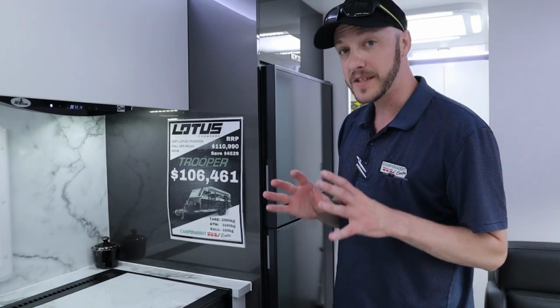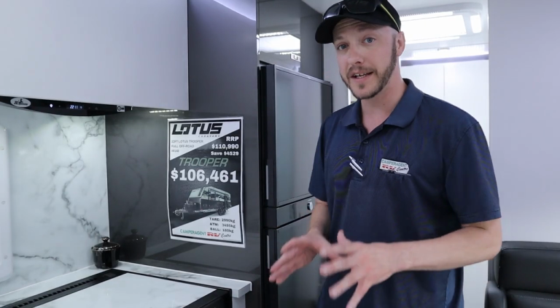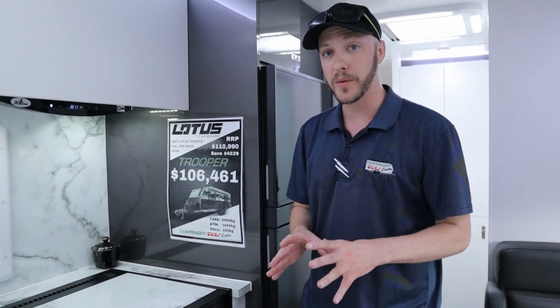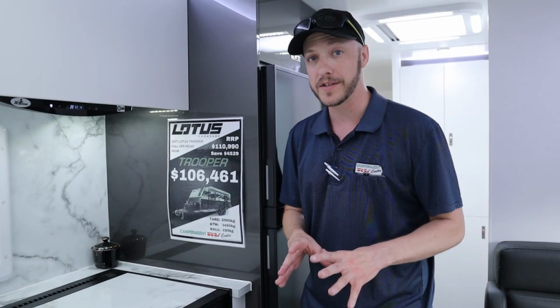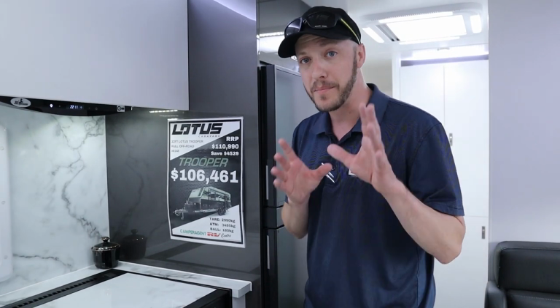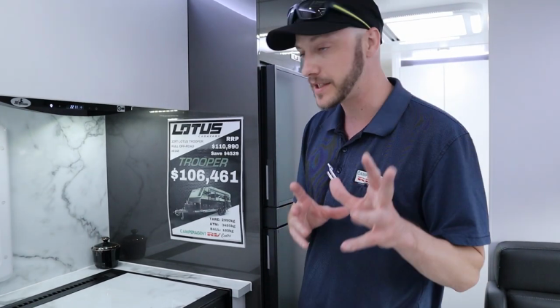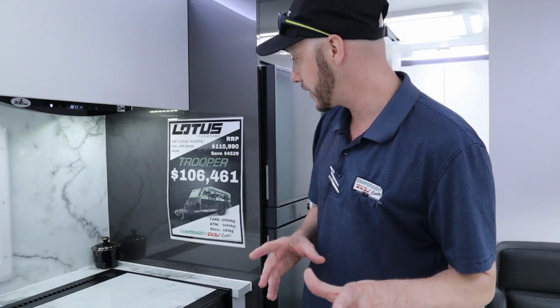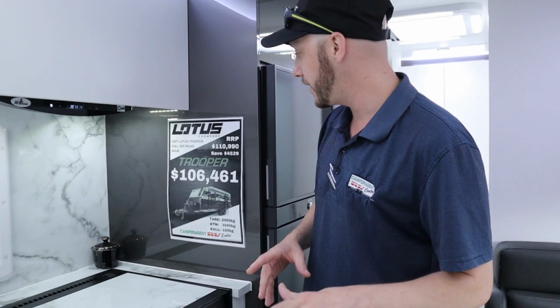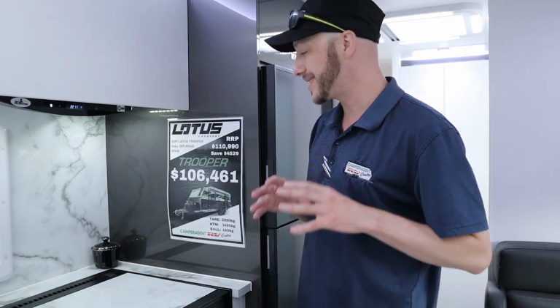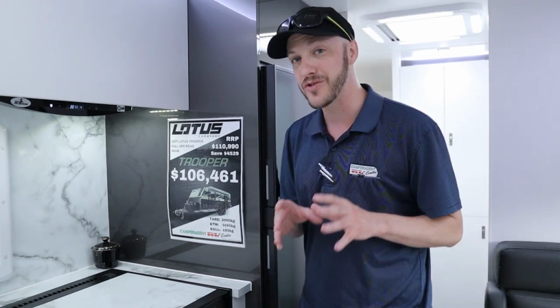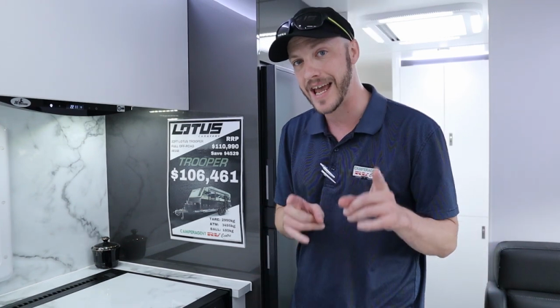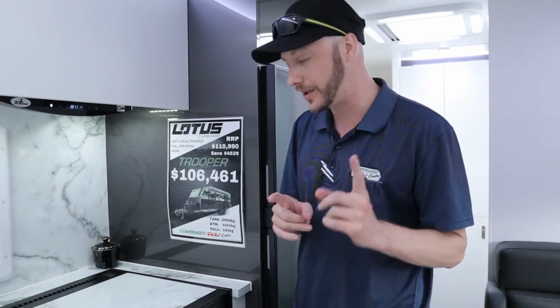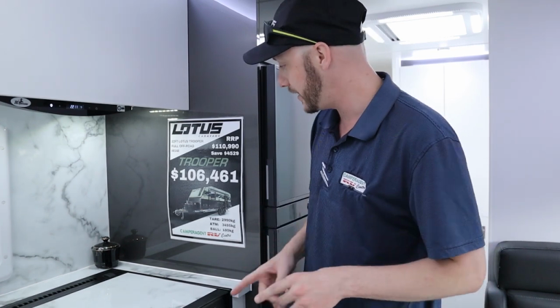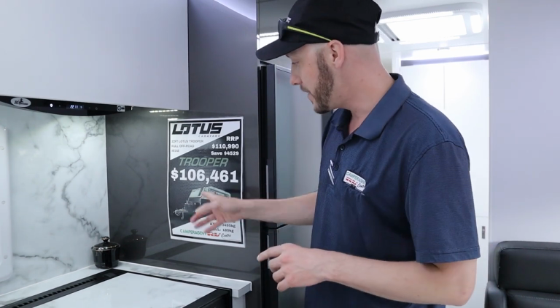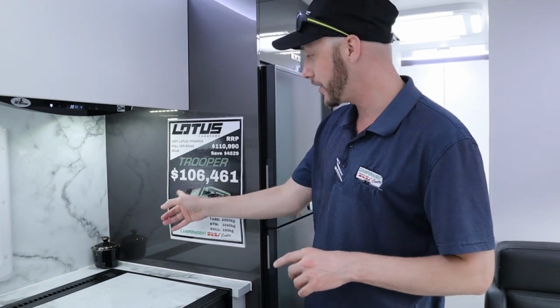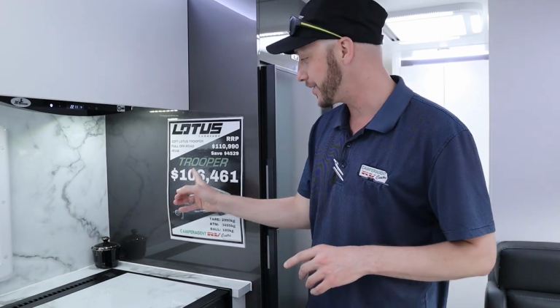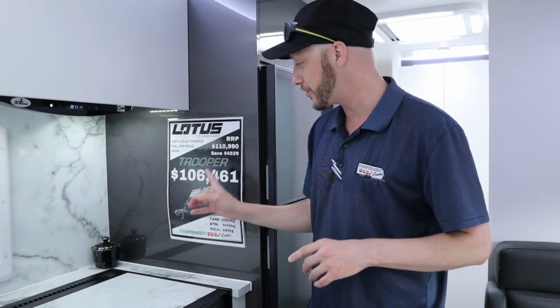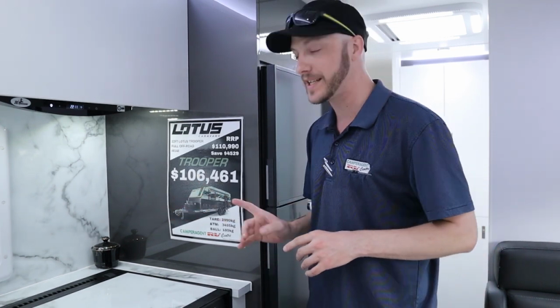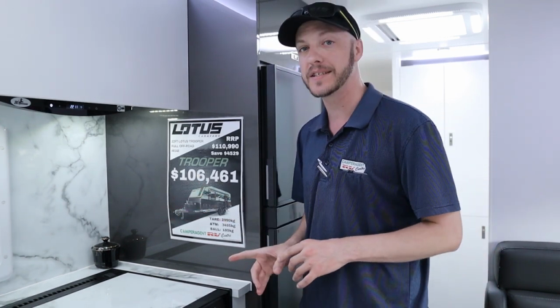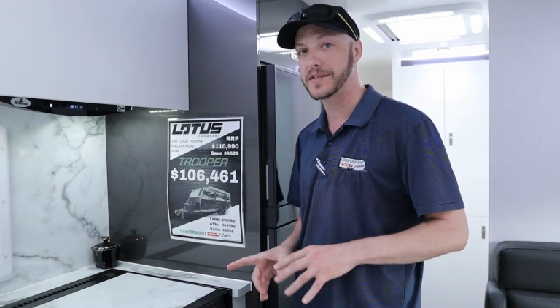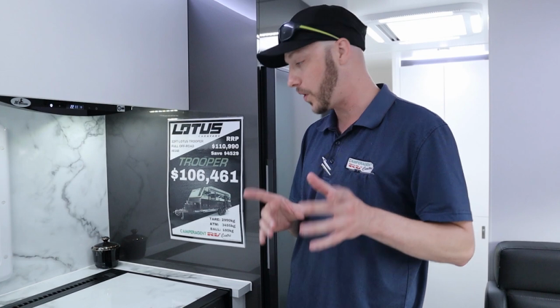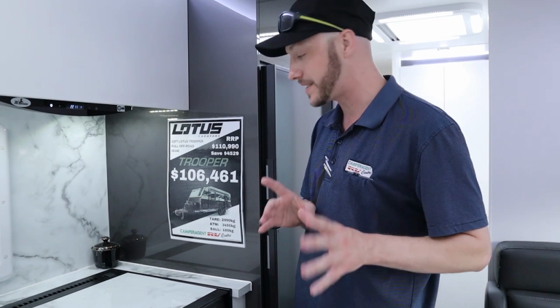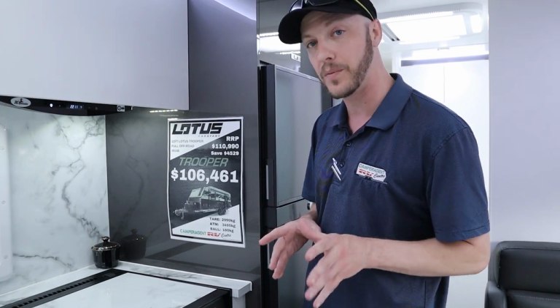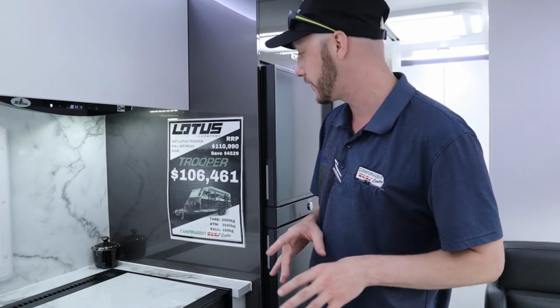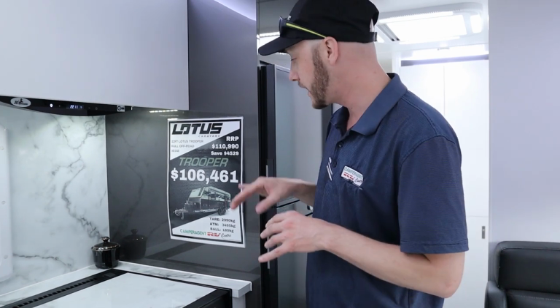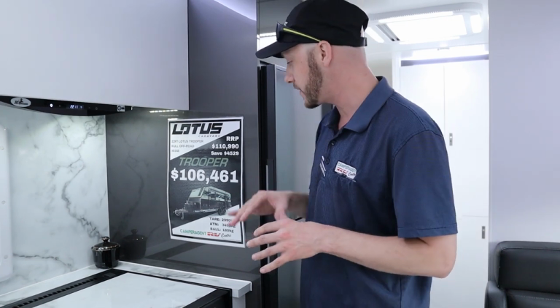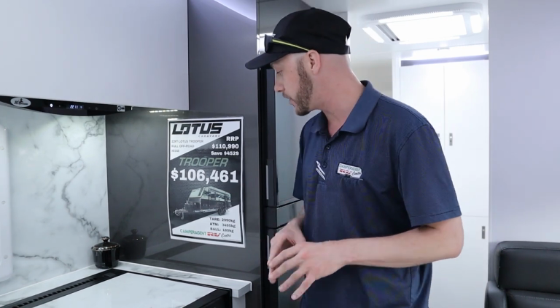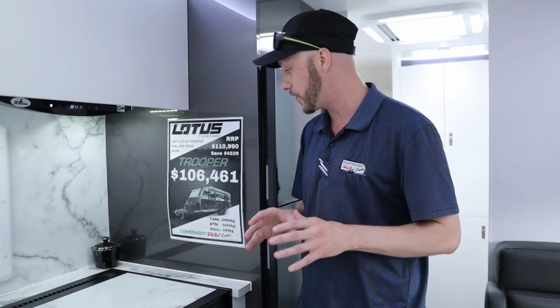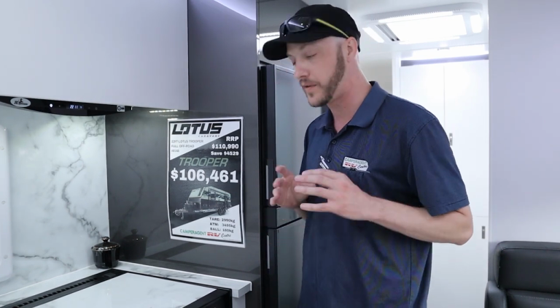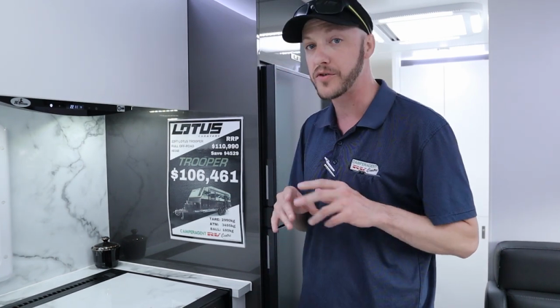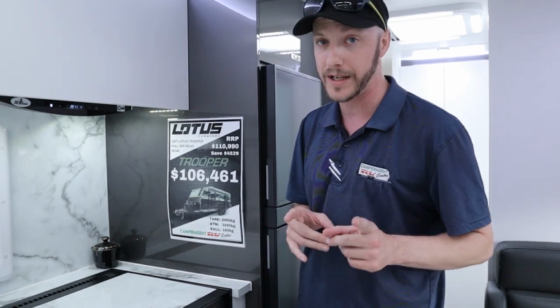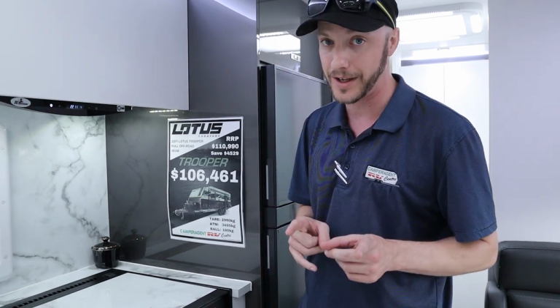This particular Trooper is on an amazing special at the moment. It was $110,990 but we've got it down to $106,461, giving you a saving of $4,529.